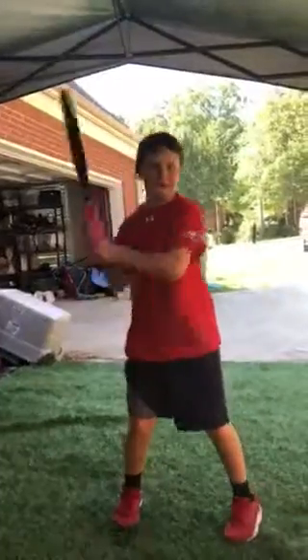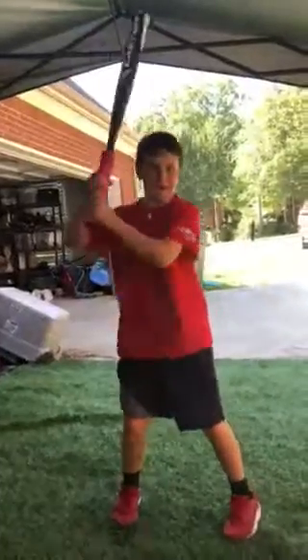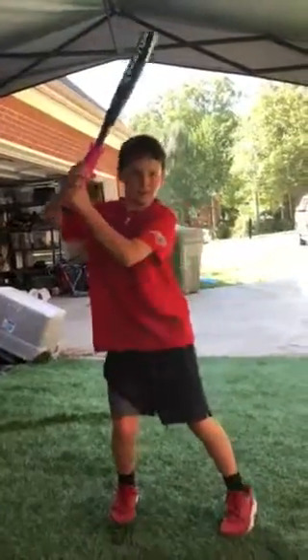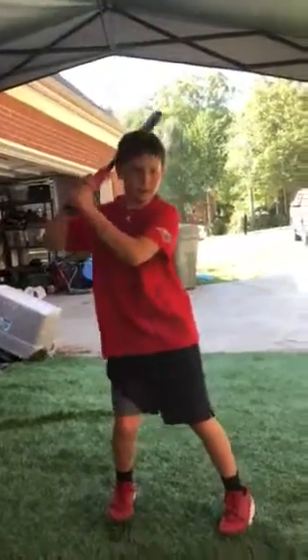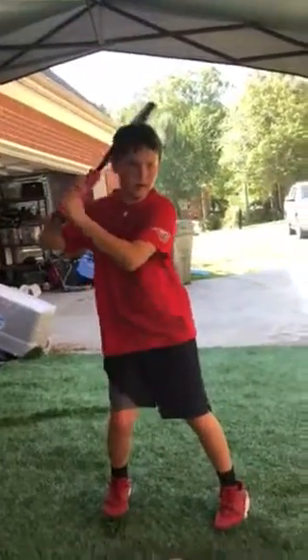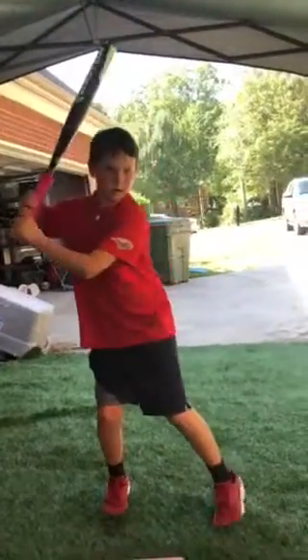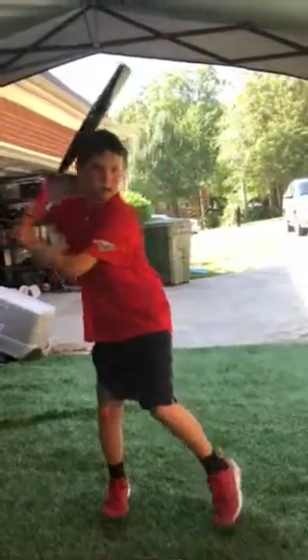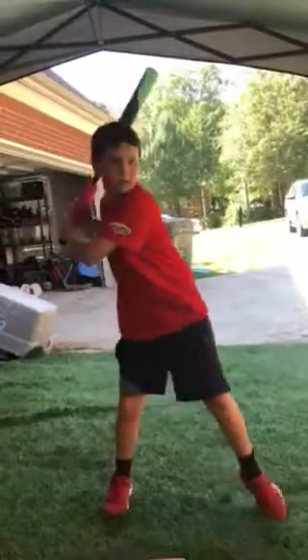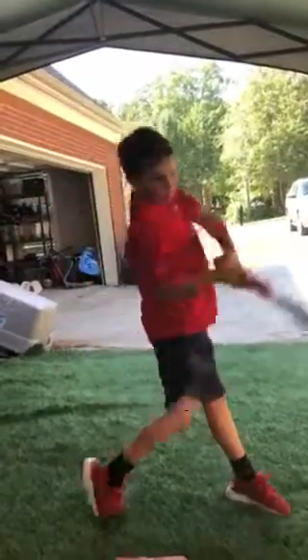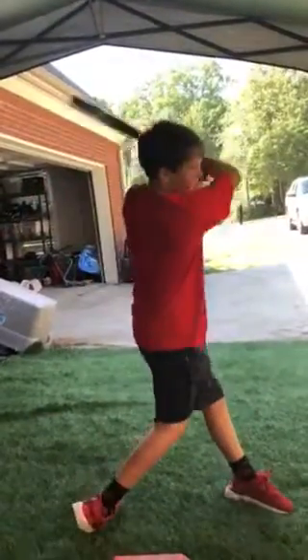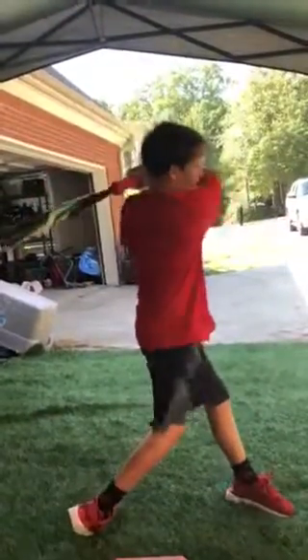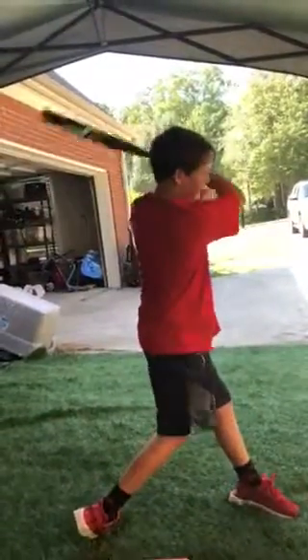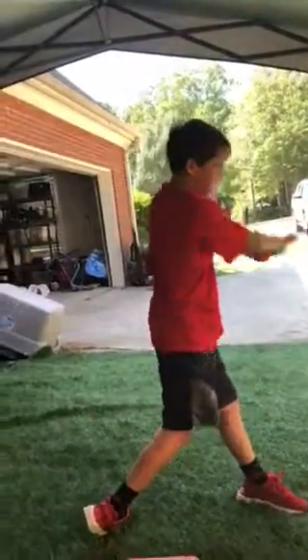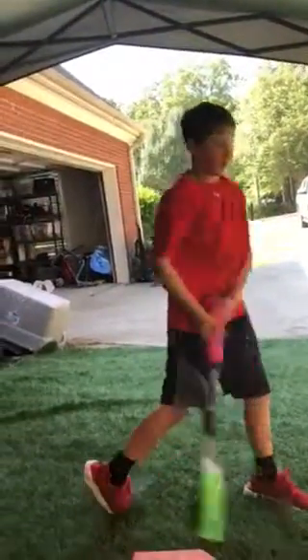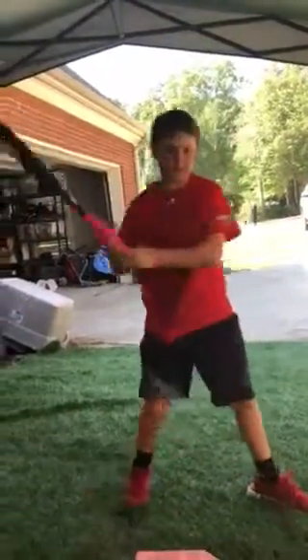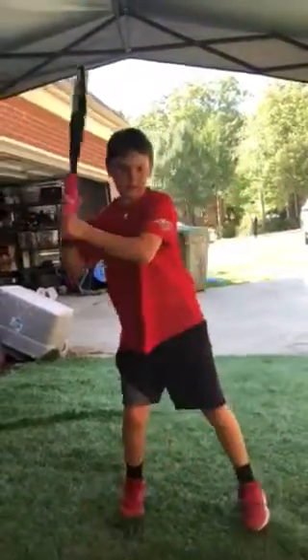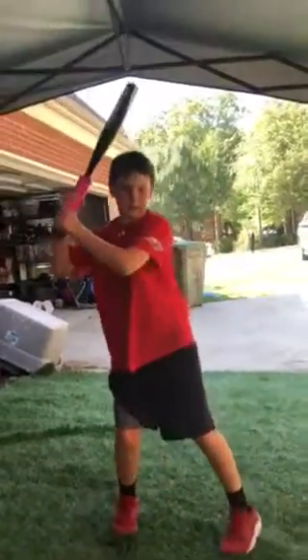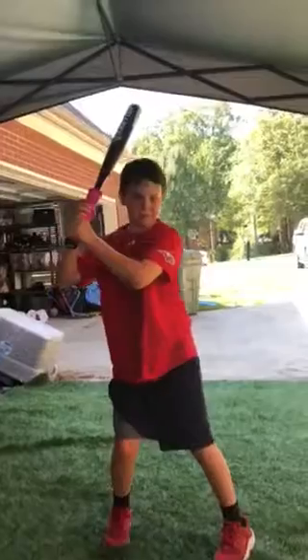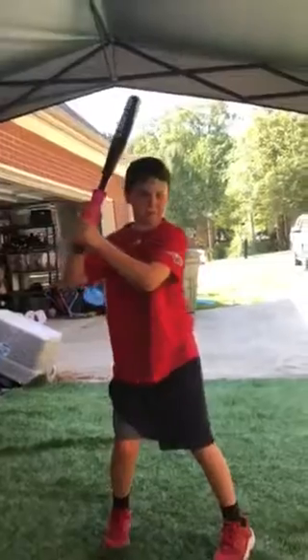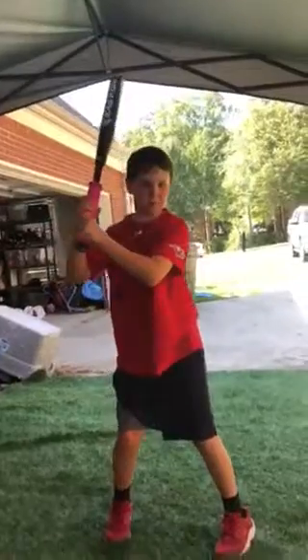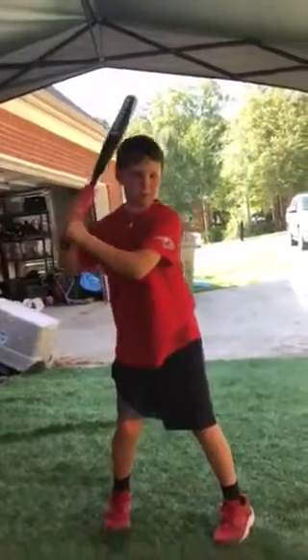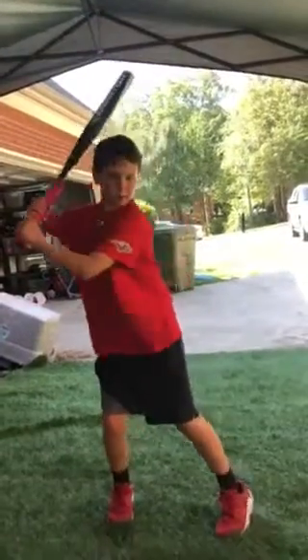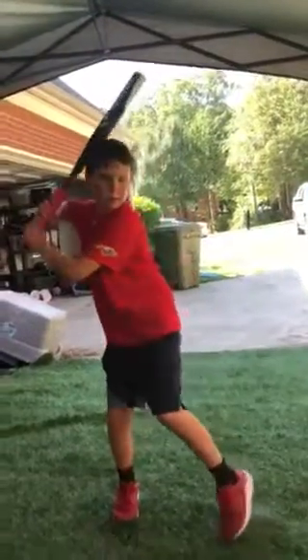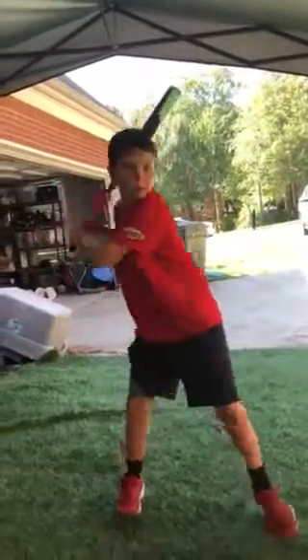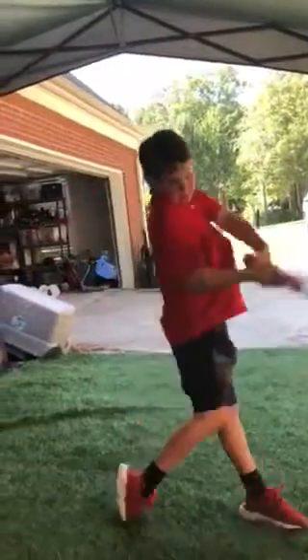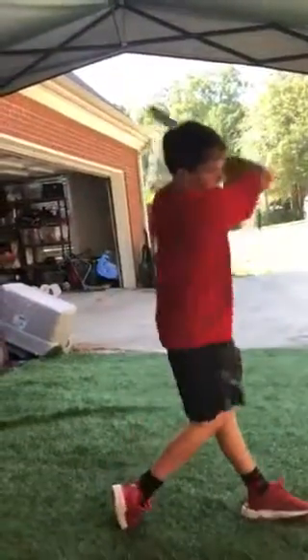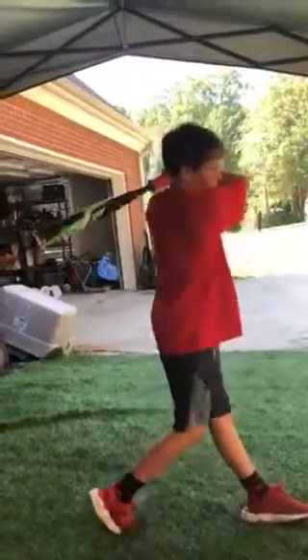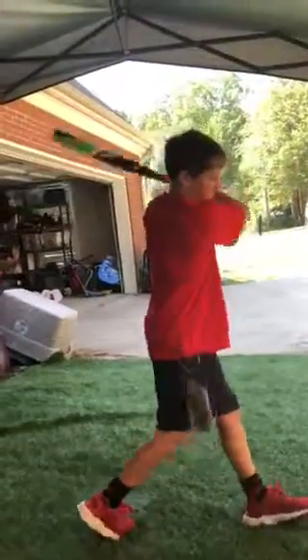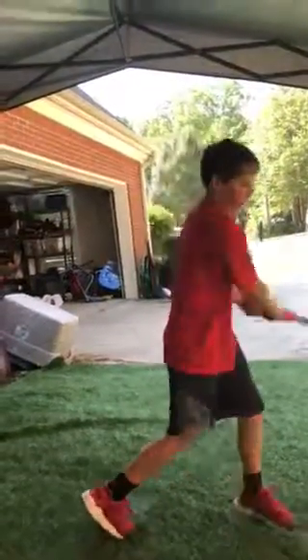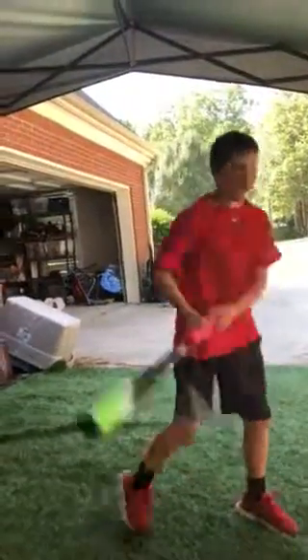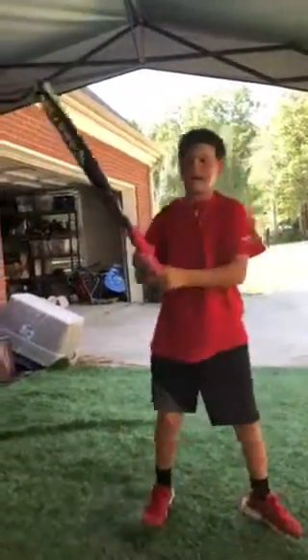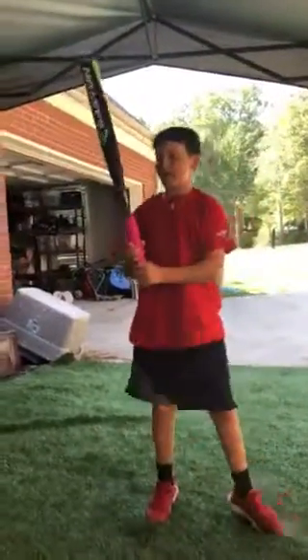The bat's got some pop, doesn't it? All right, now five cross grip.